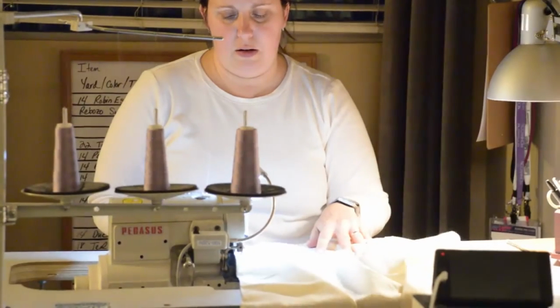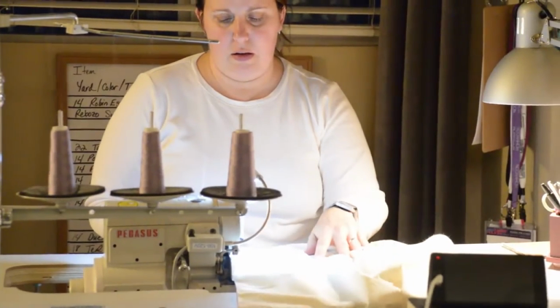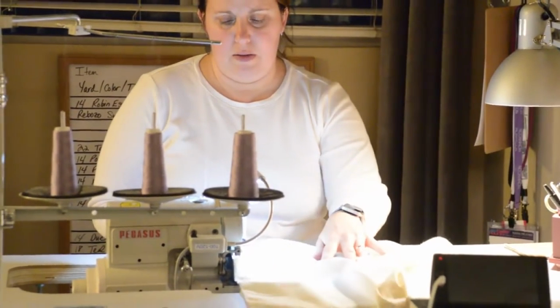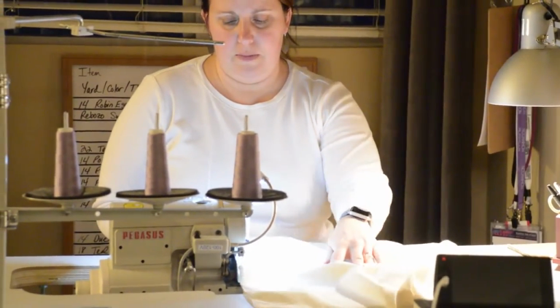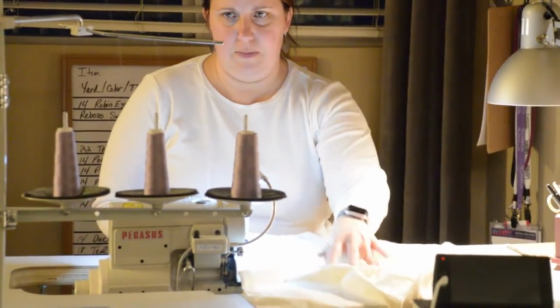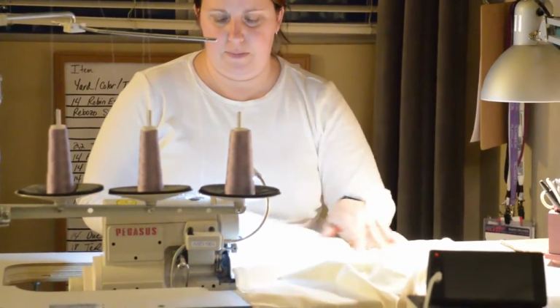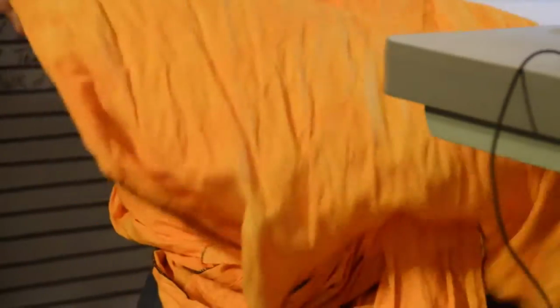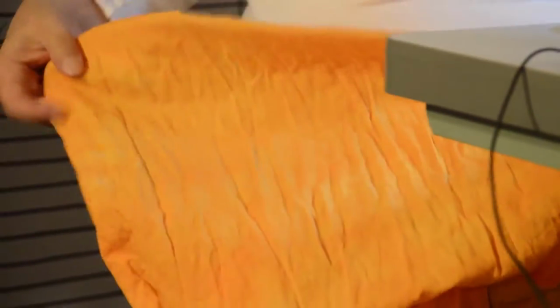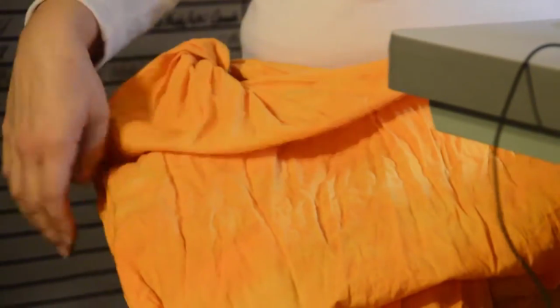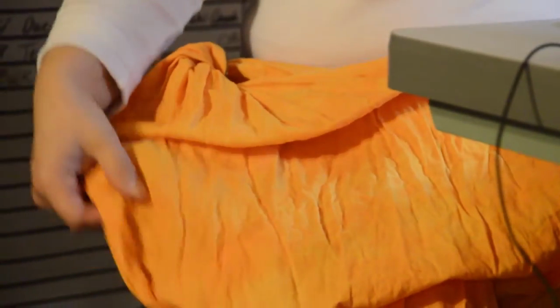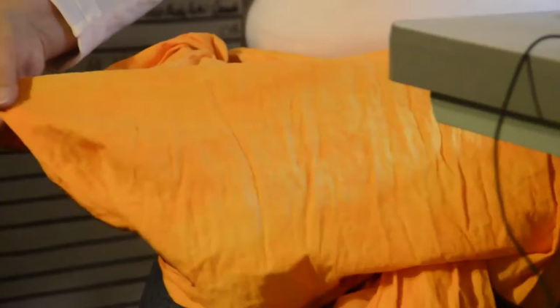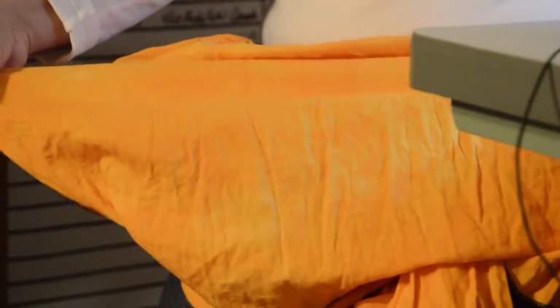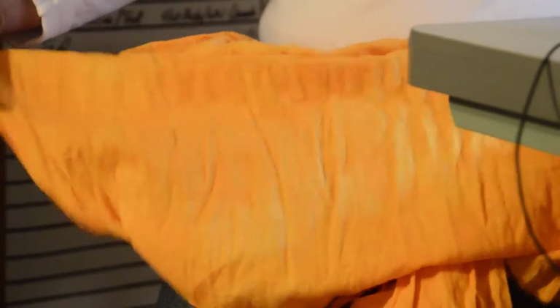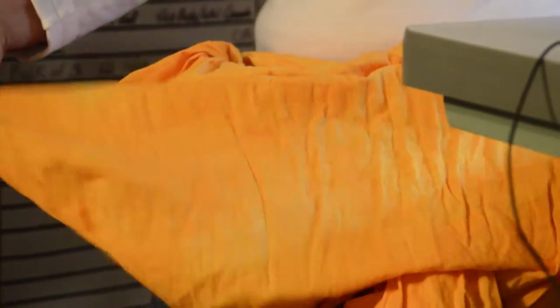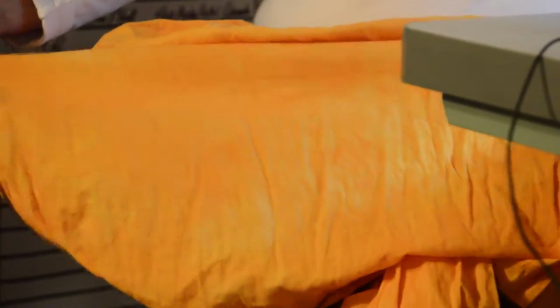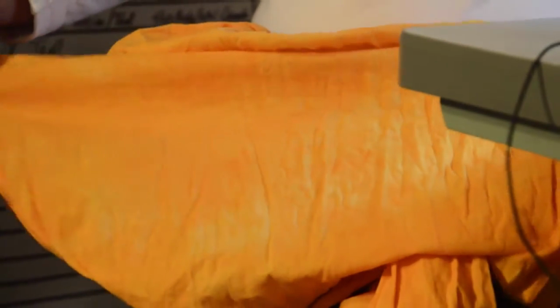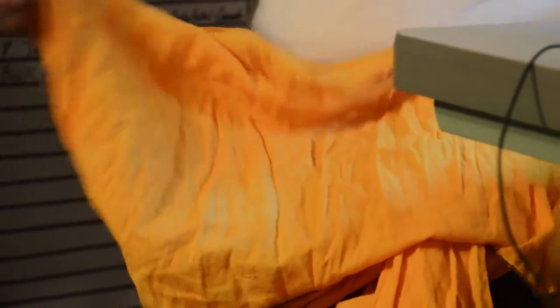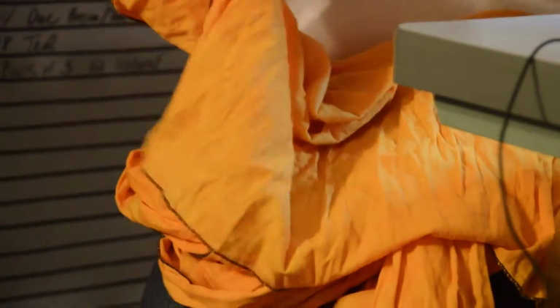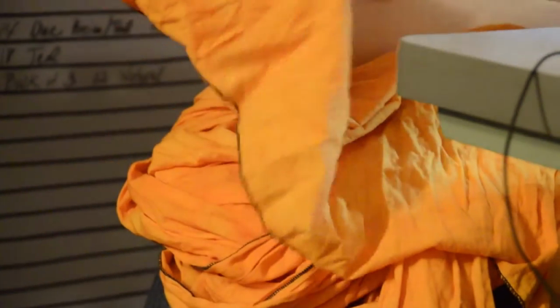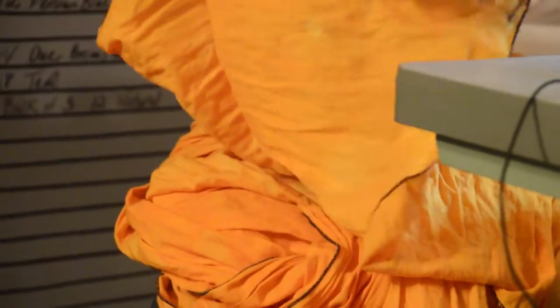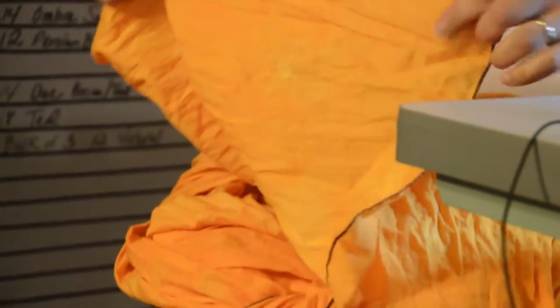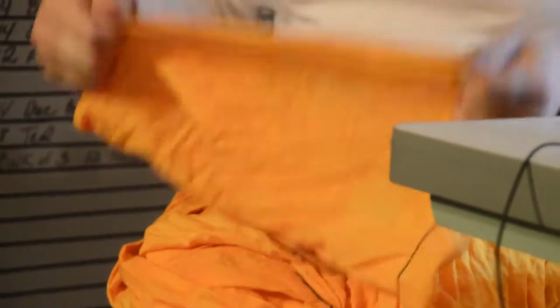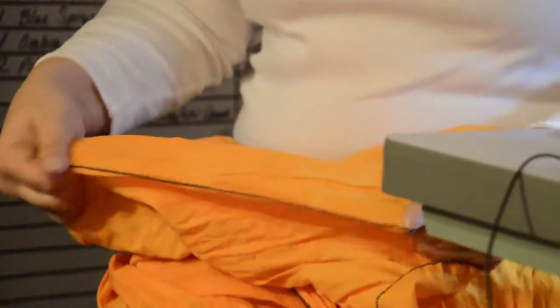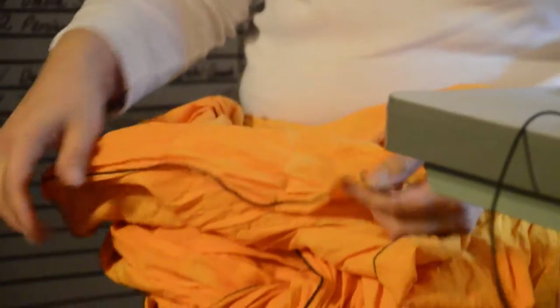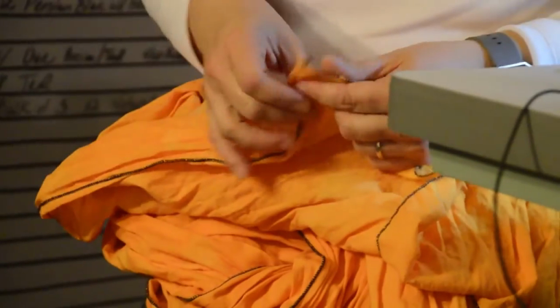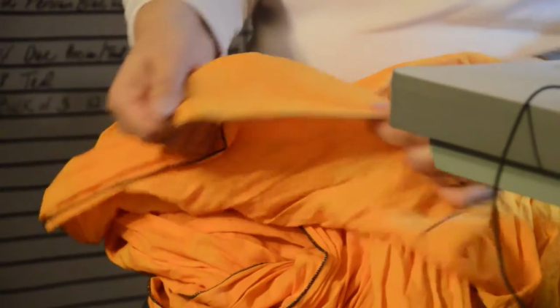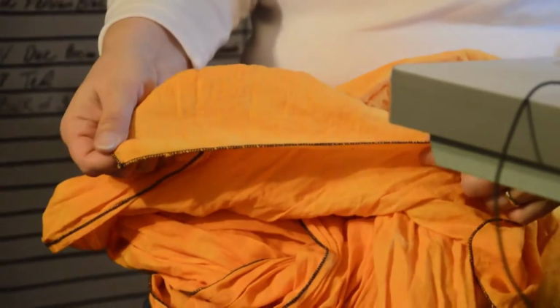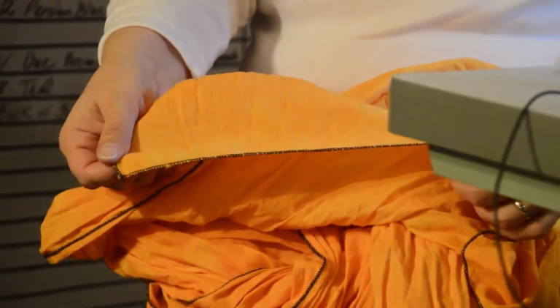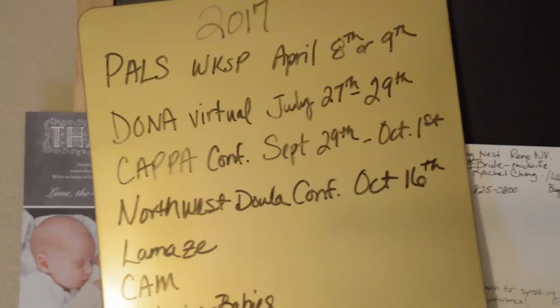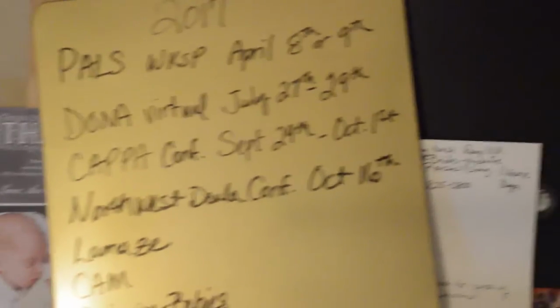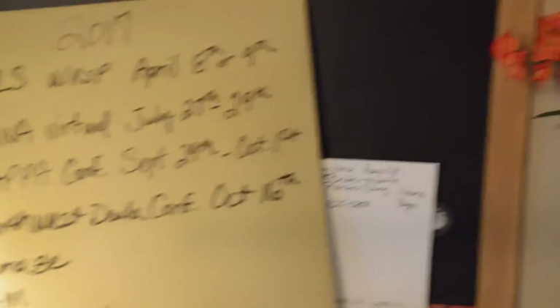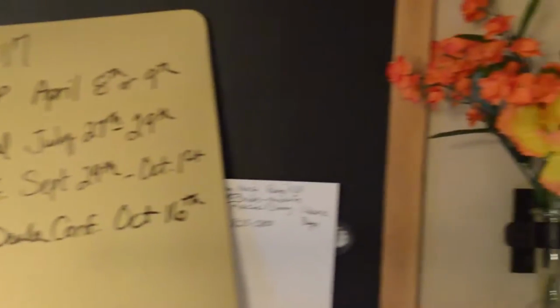As you can see, this one is well used — it's all wrinkled — but it is 22 to 24 inches wide and it has a serged edge so that you can wash it in the machine.